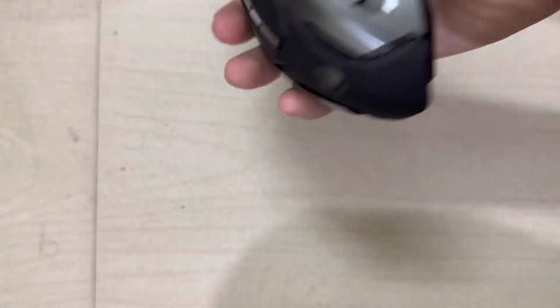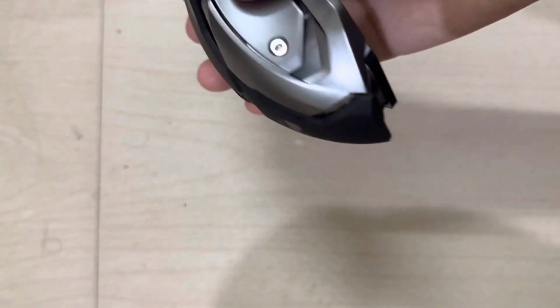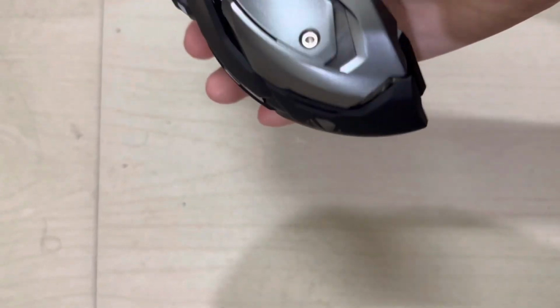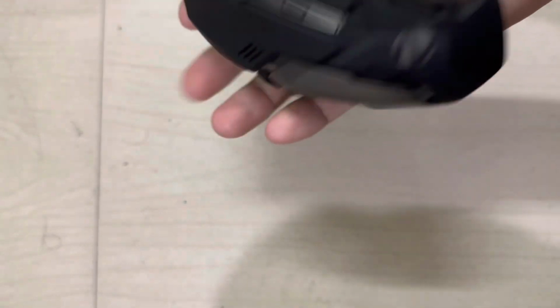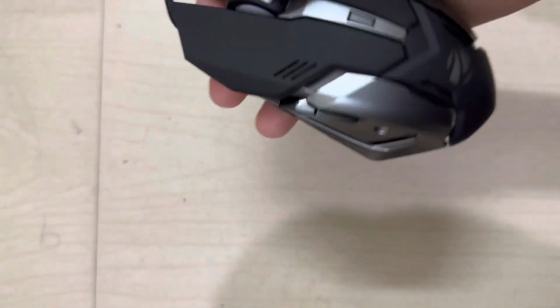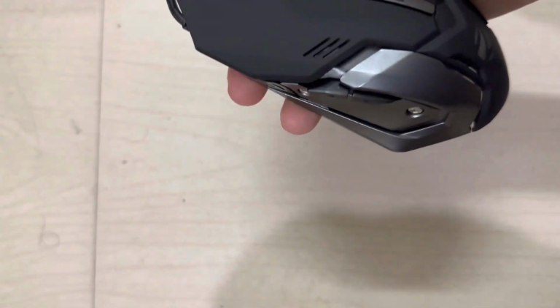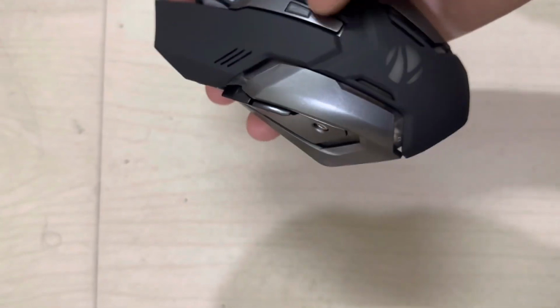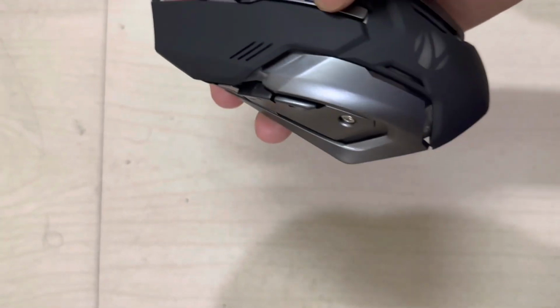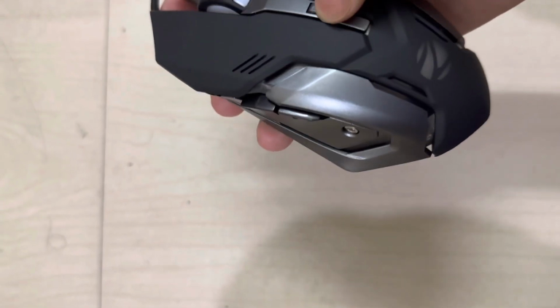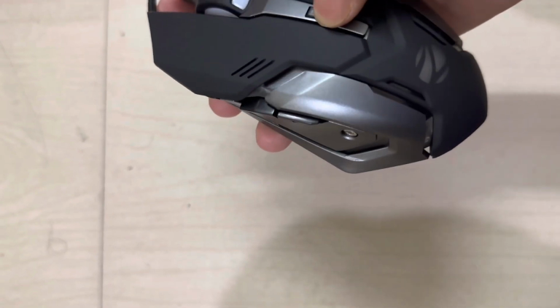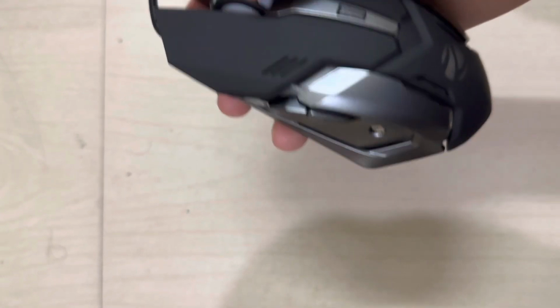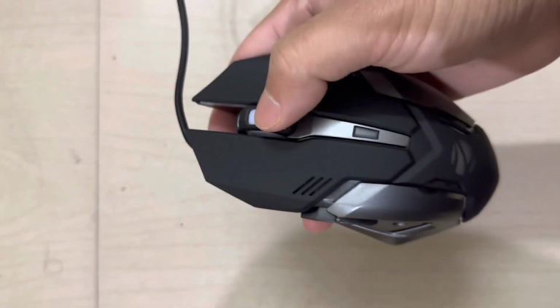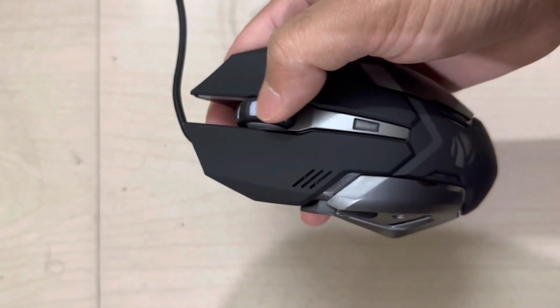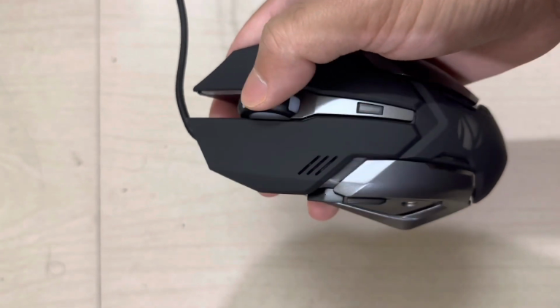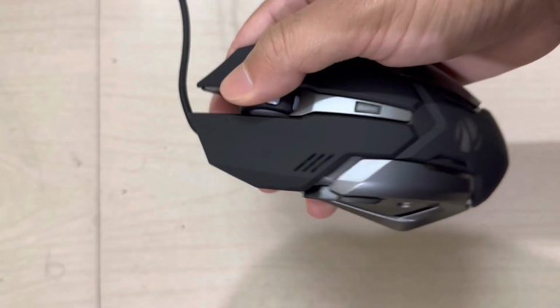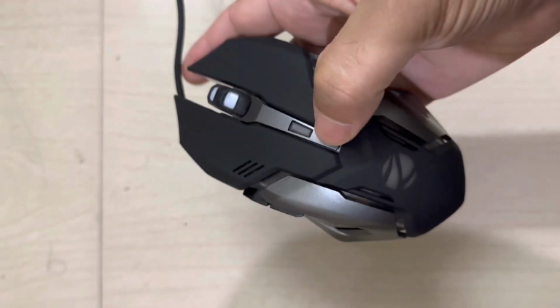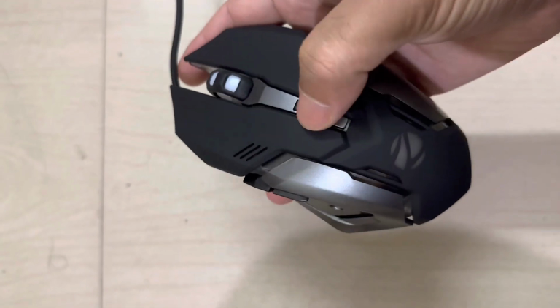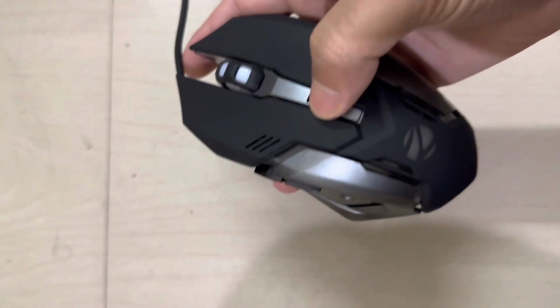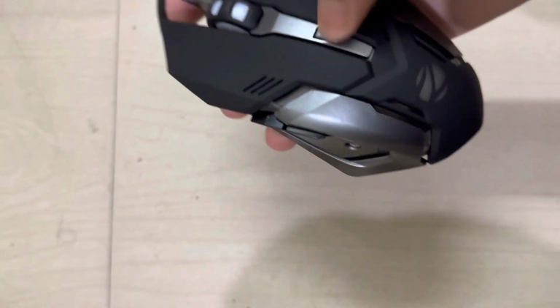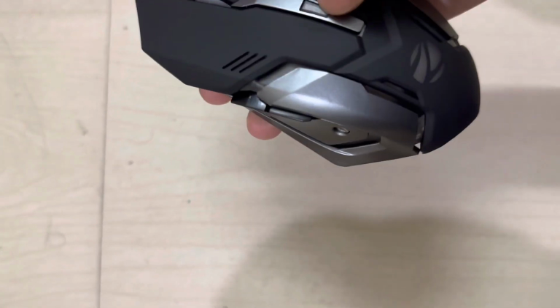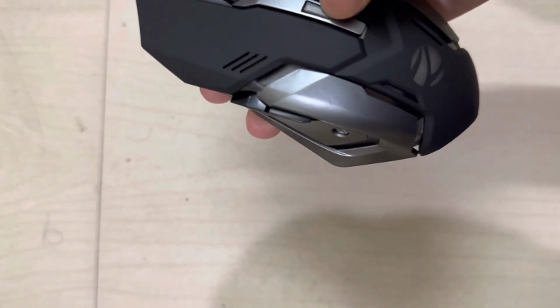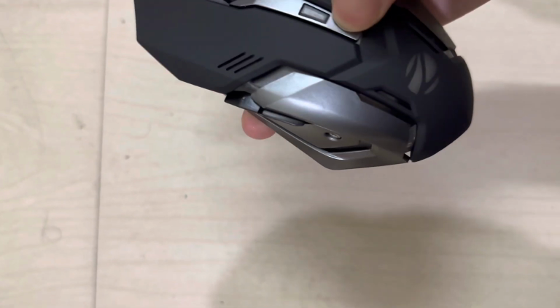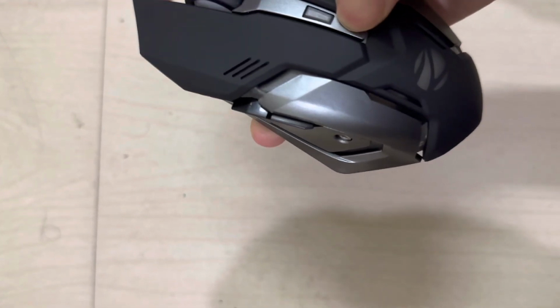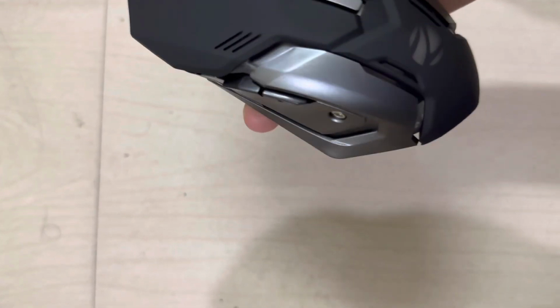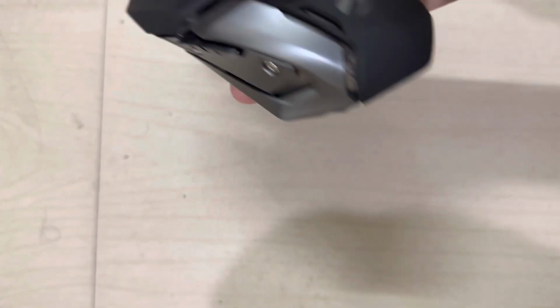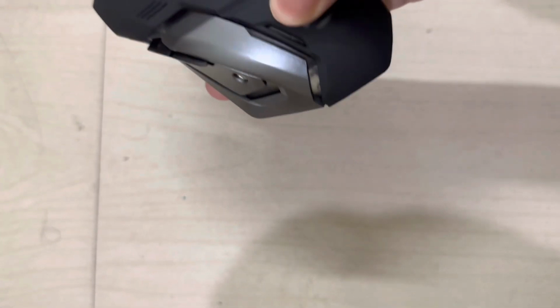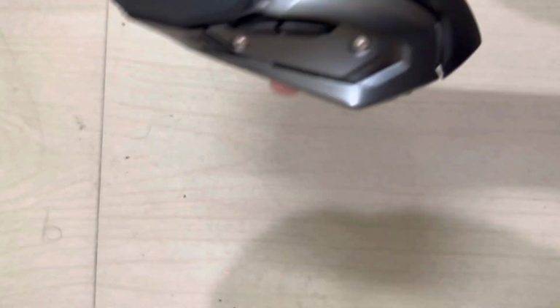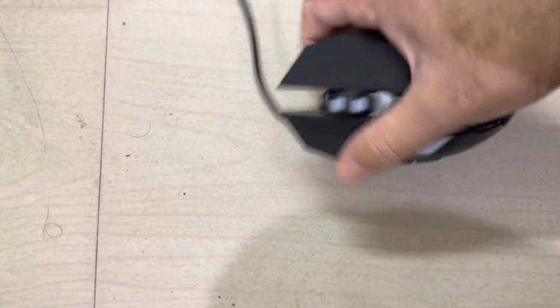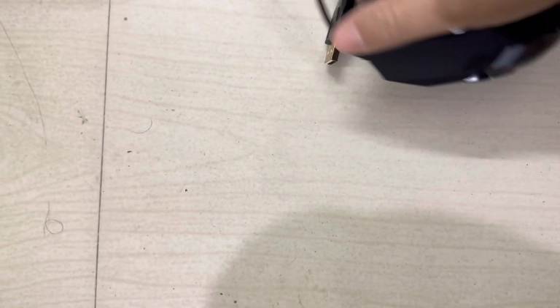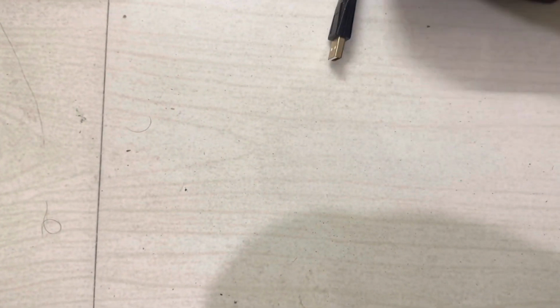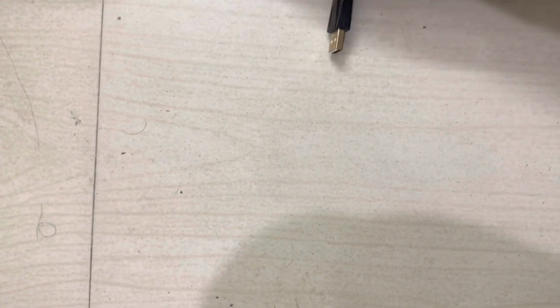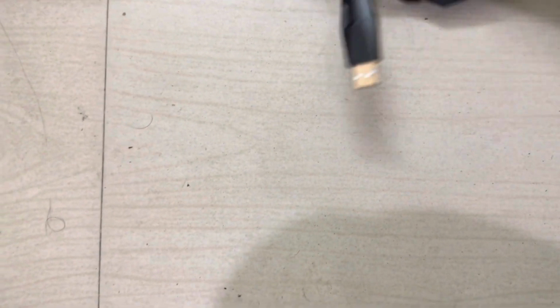You can set the DPI to 1600, 2400, or 3200 DPI. Dedicated forward and backward buttons are also present on the left side of the mouse.